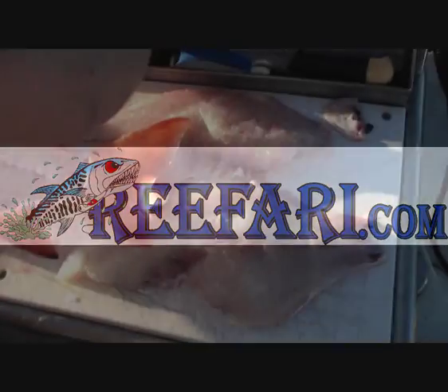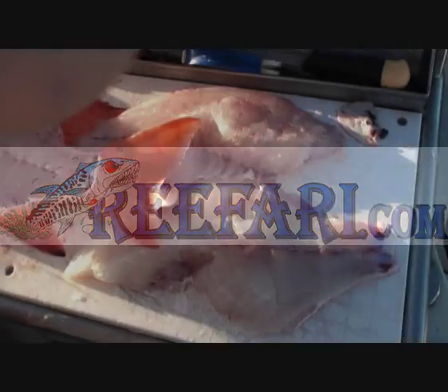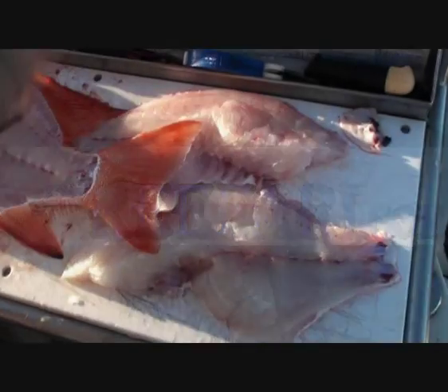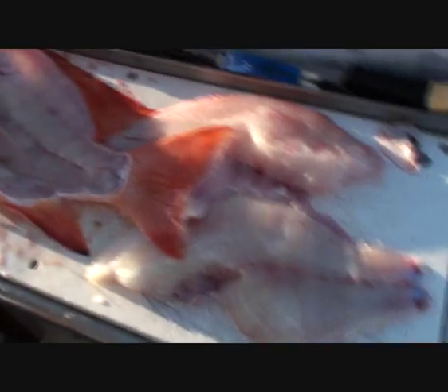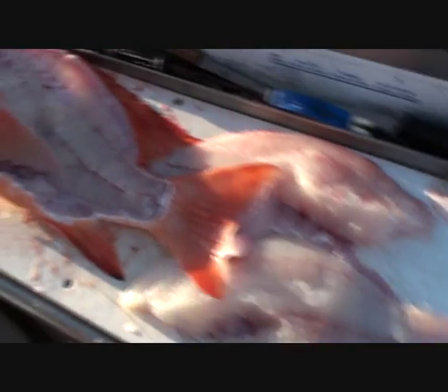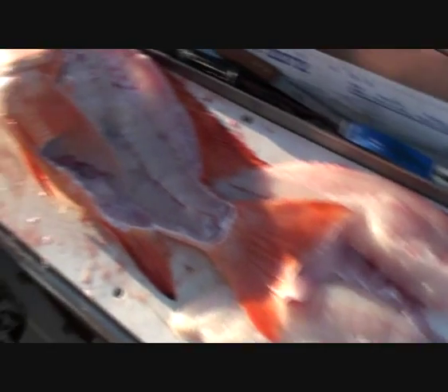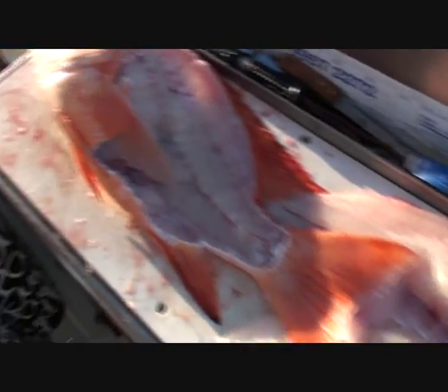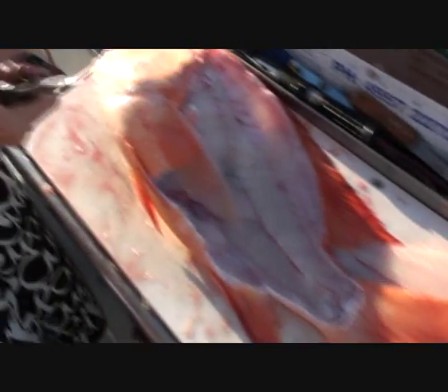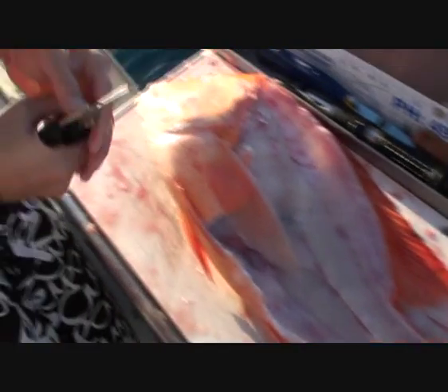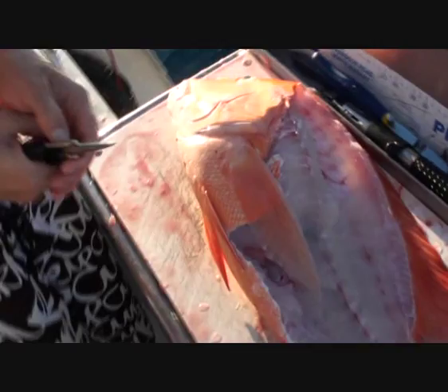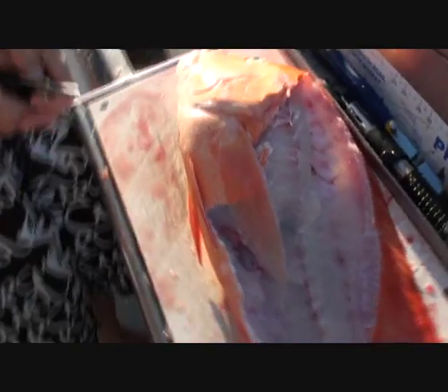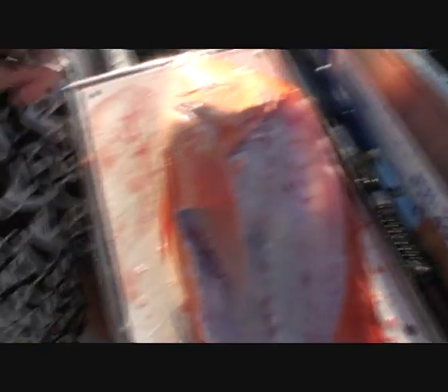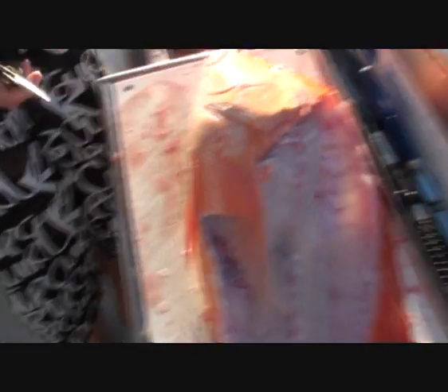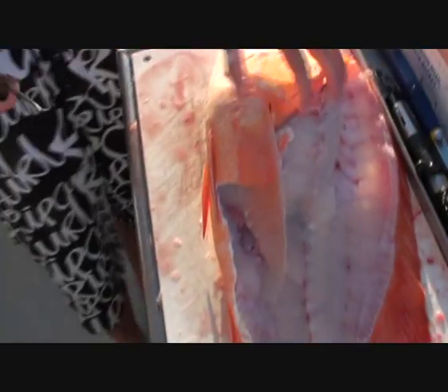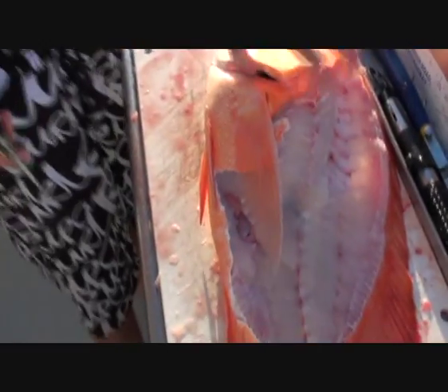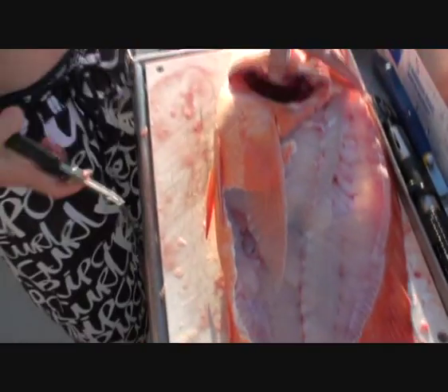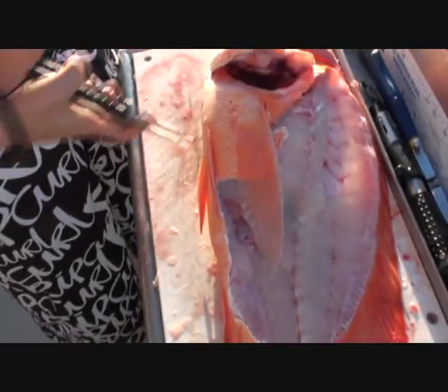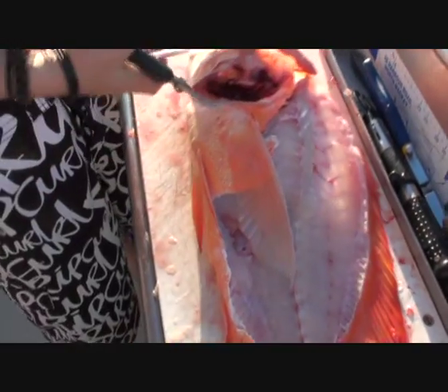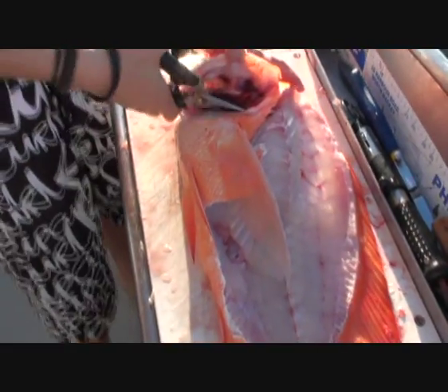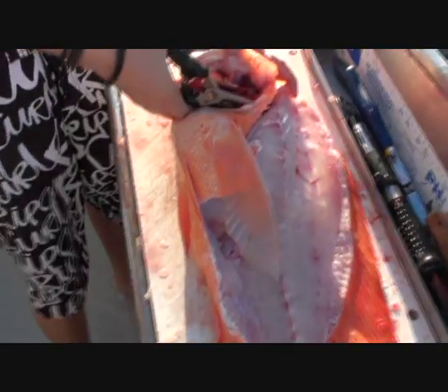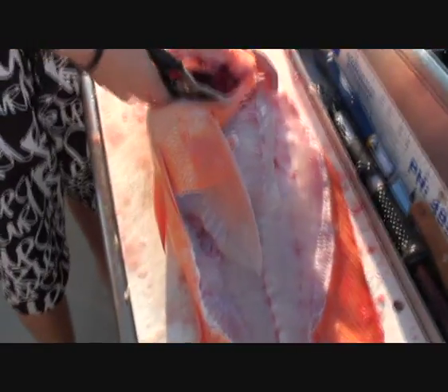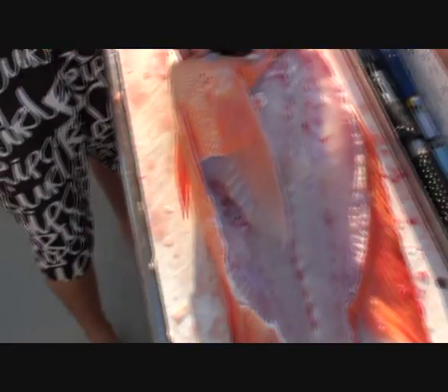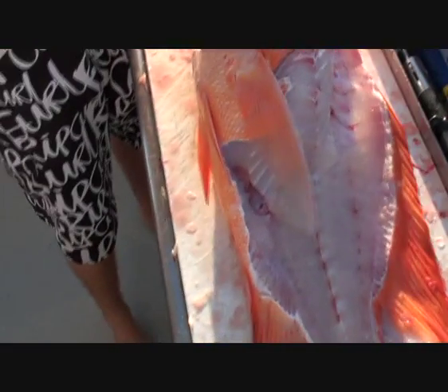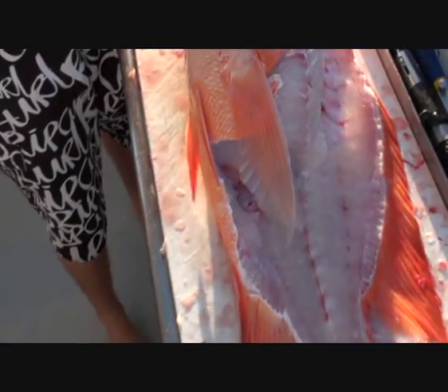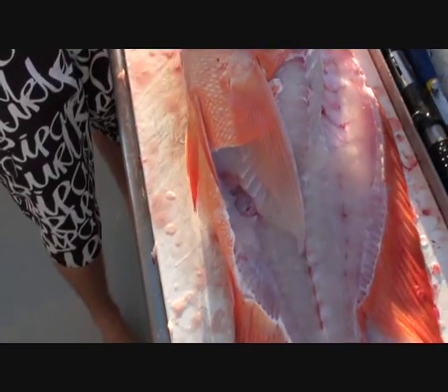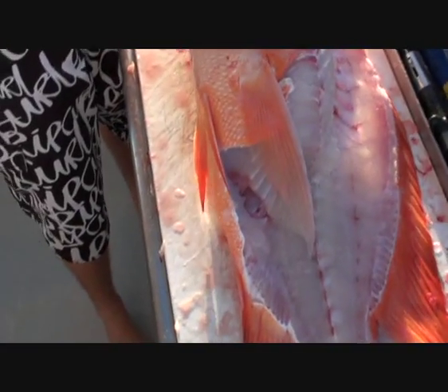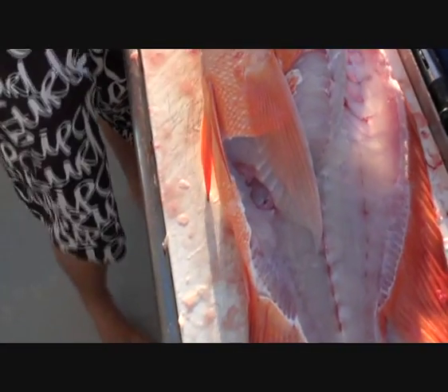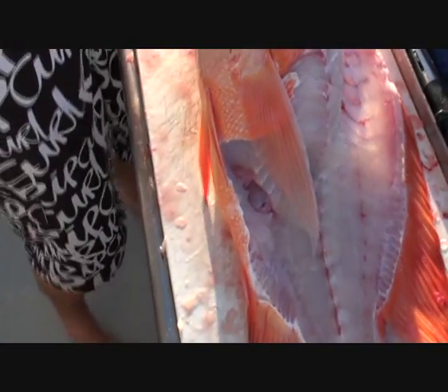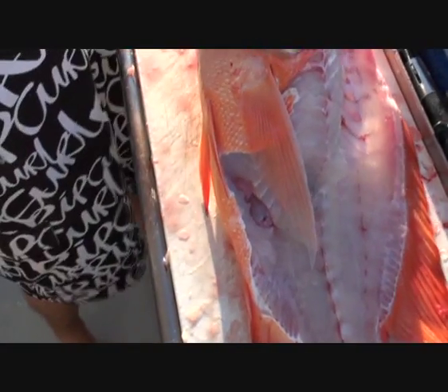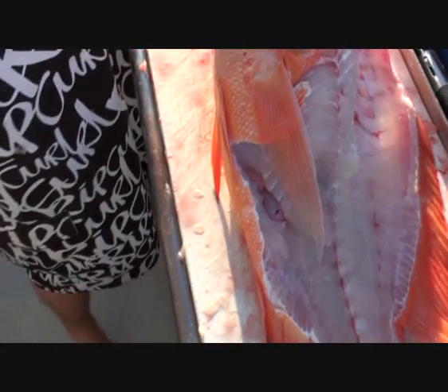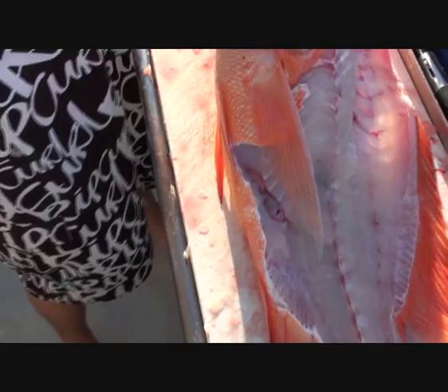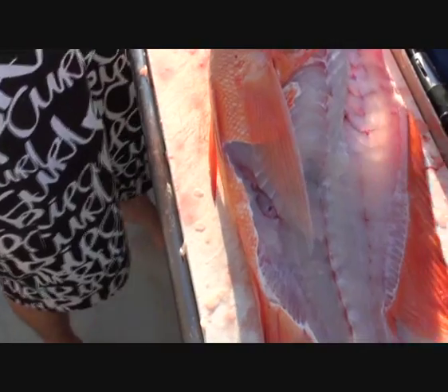Taking out wings. We'll just show you these red wings — actually are probably worth taking home. Just cut out your pectoral fins here.